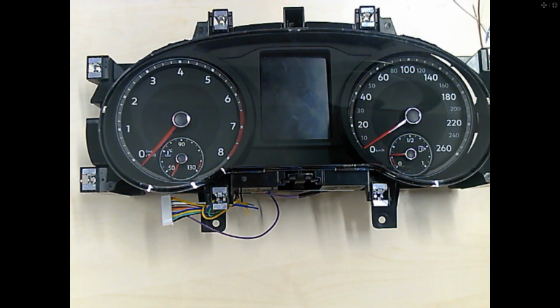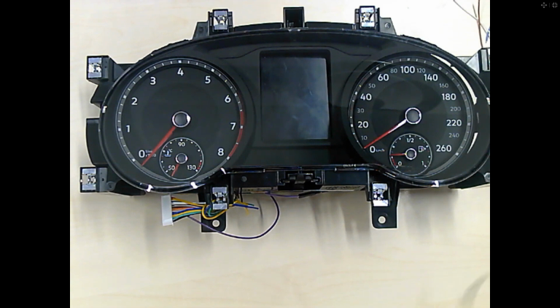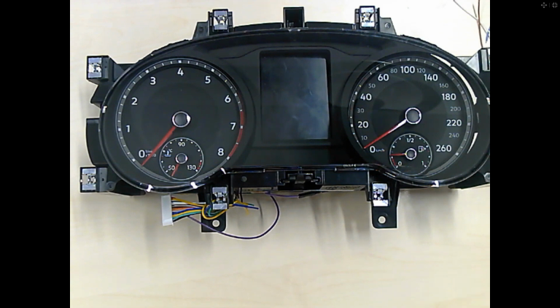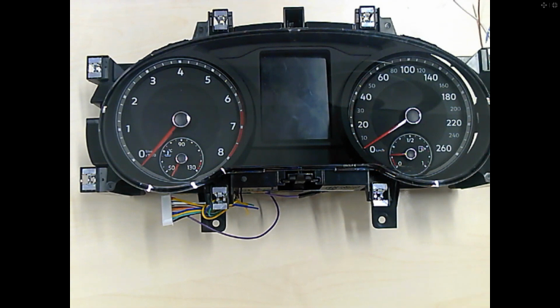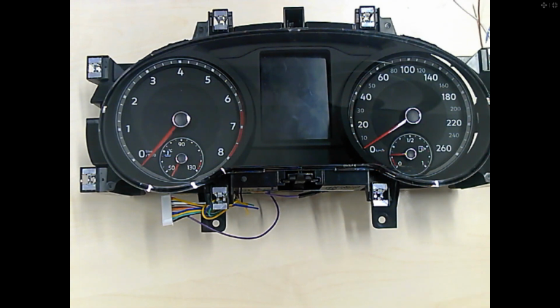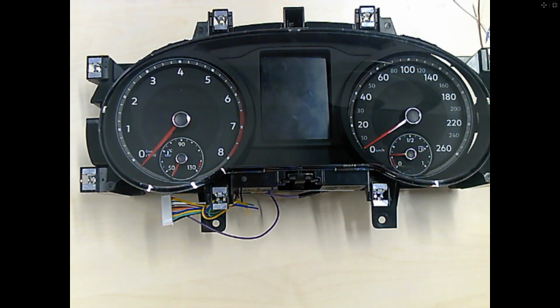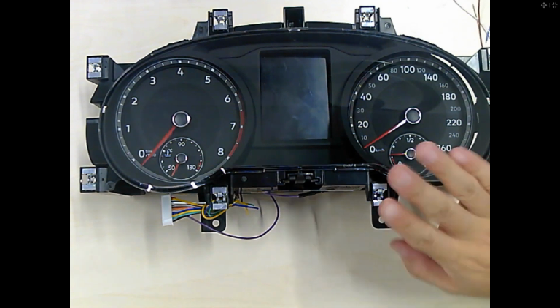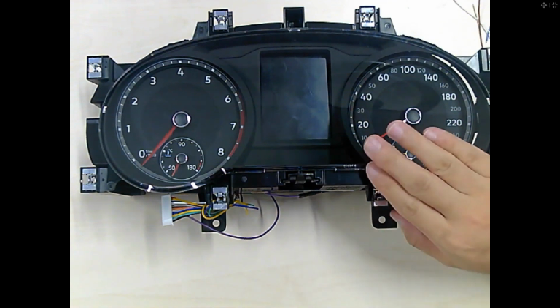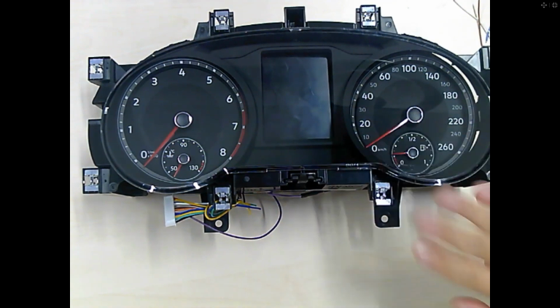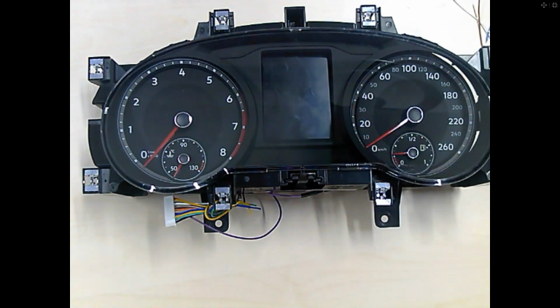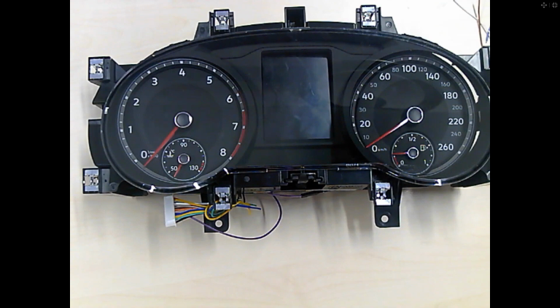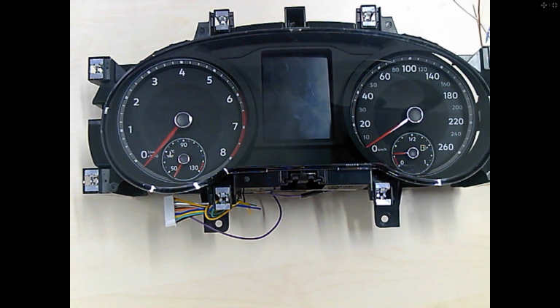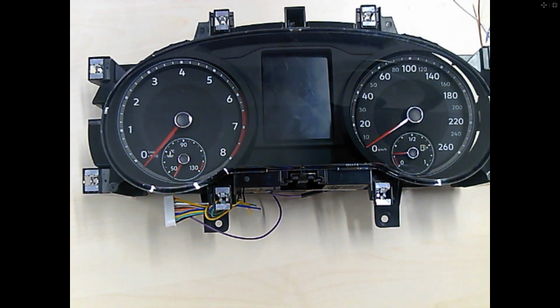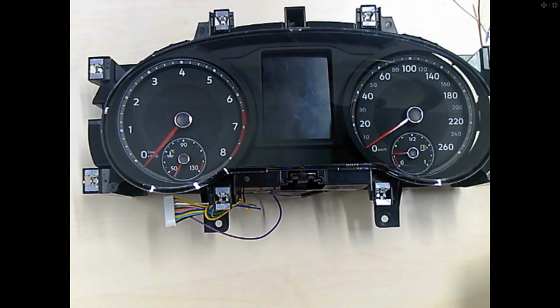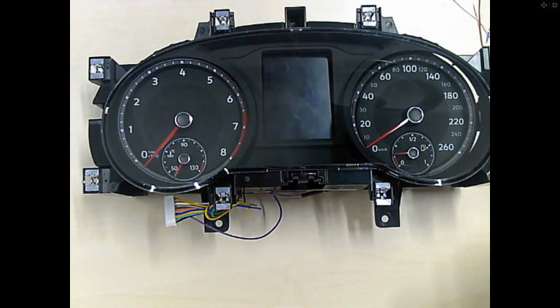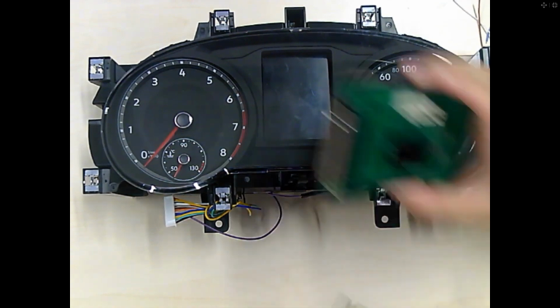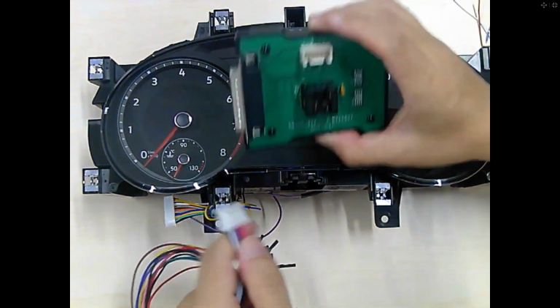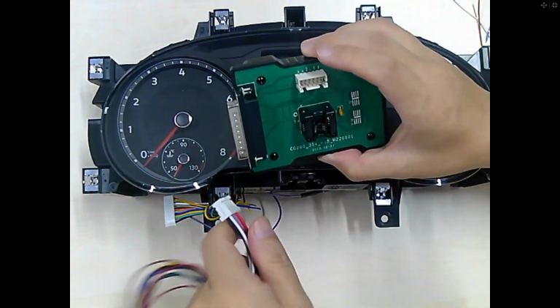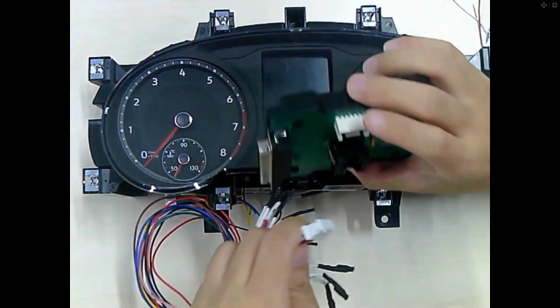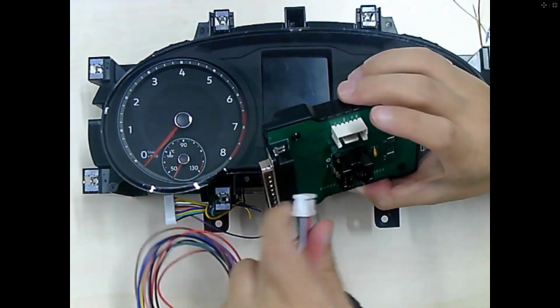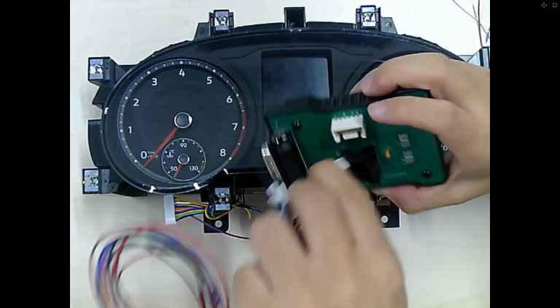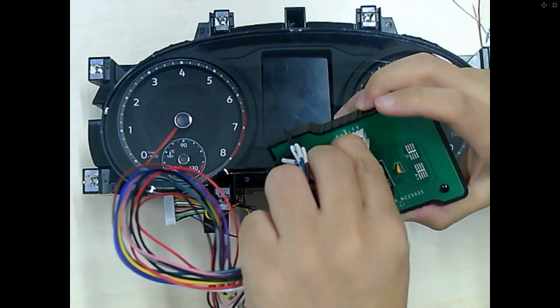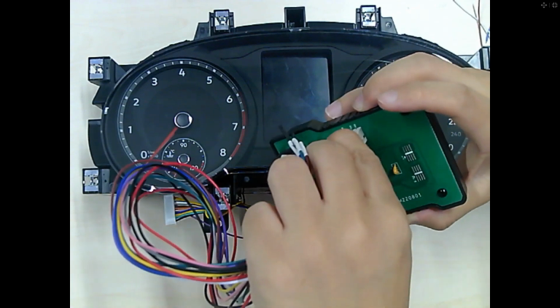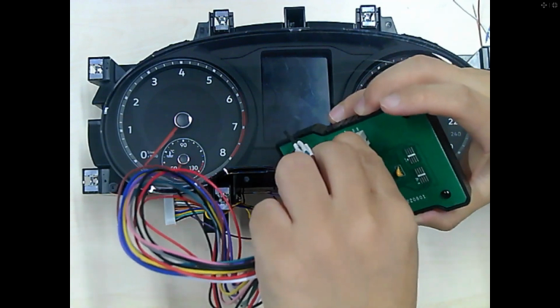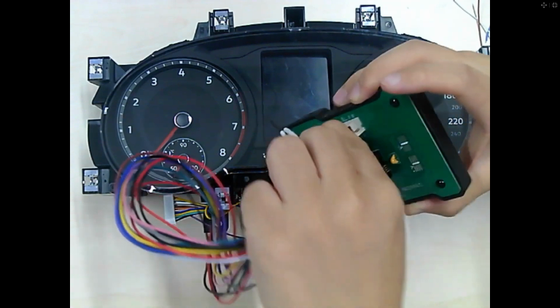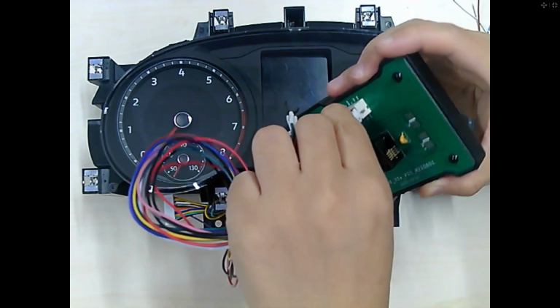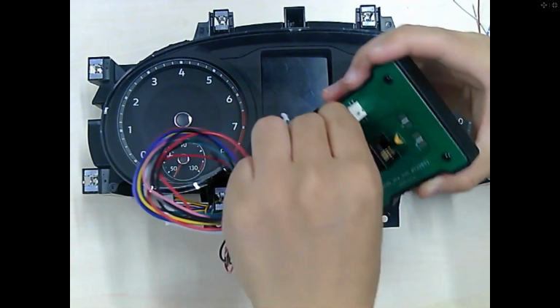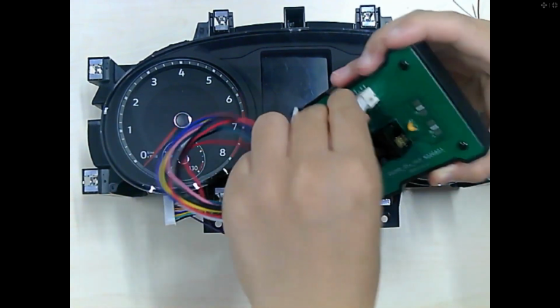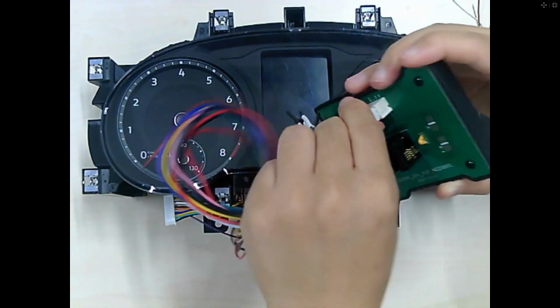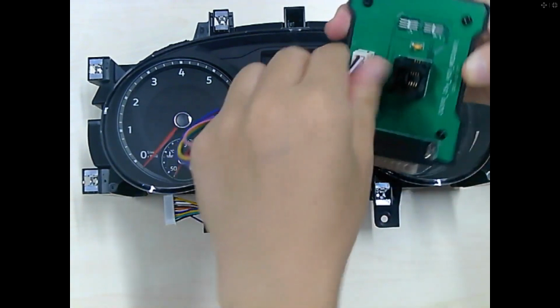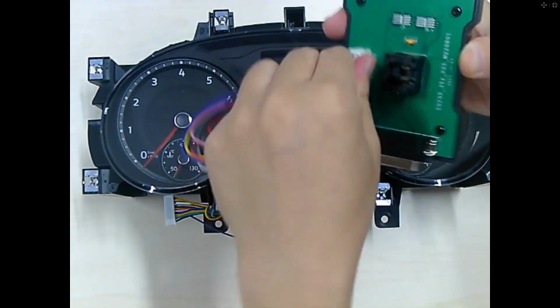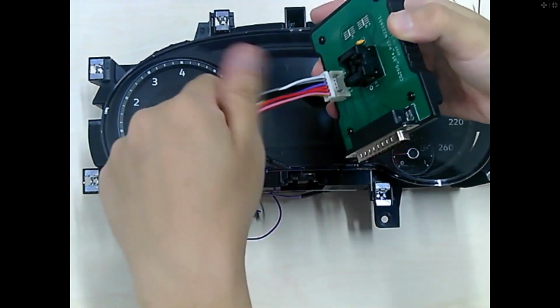The first step: we need to light up the touchboard to check what the original mileage is. We release the data. Then we need to connect the G1 adapter.